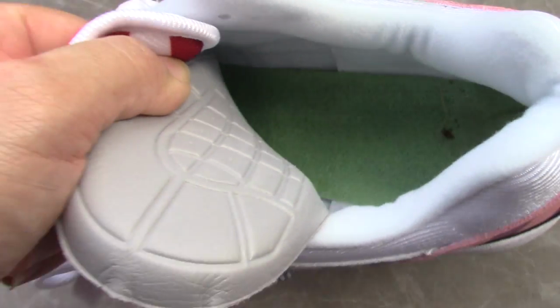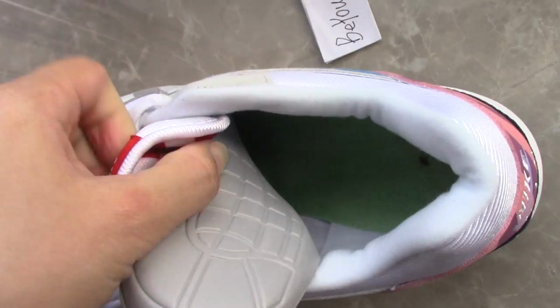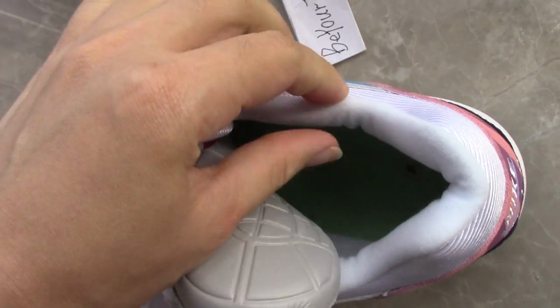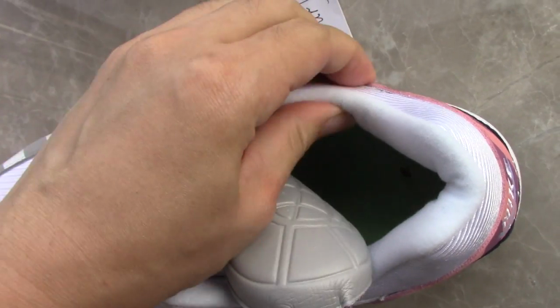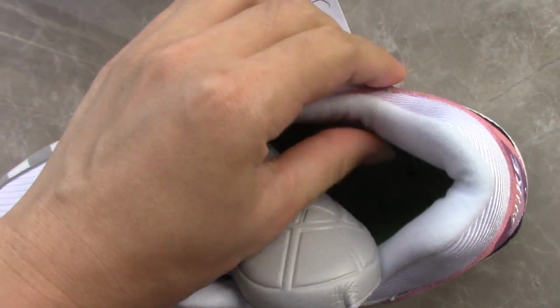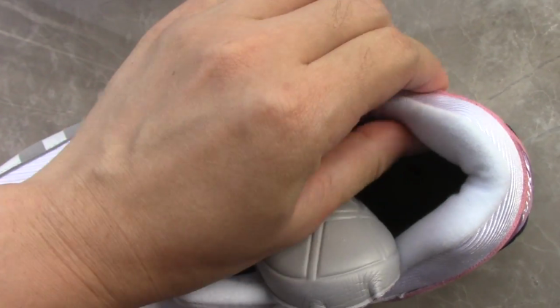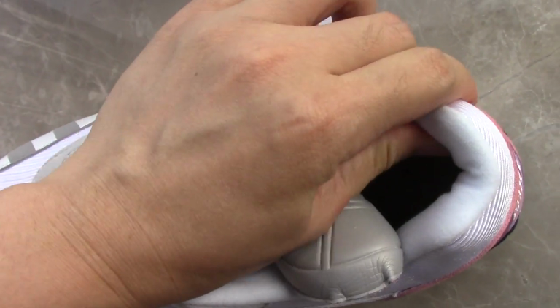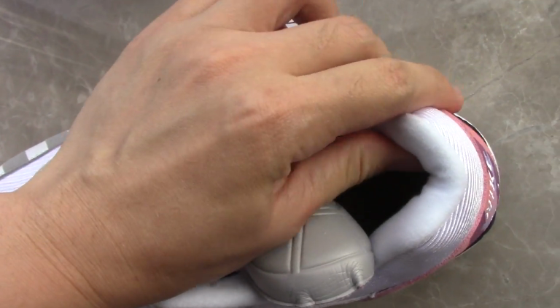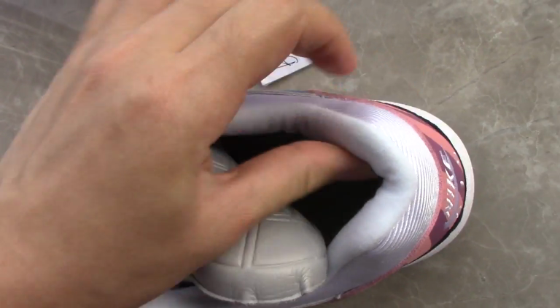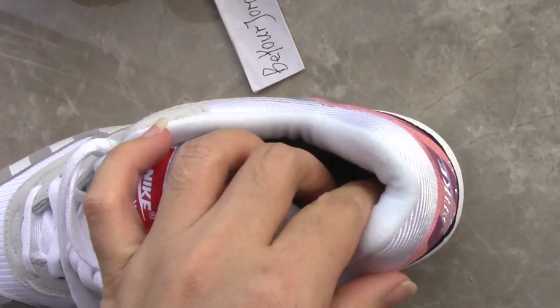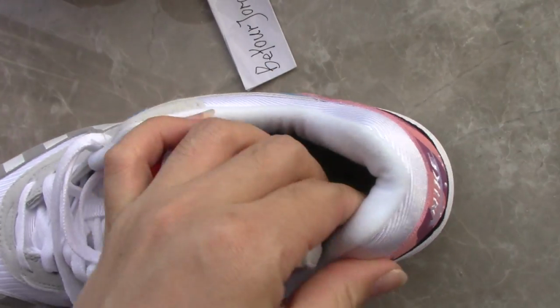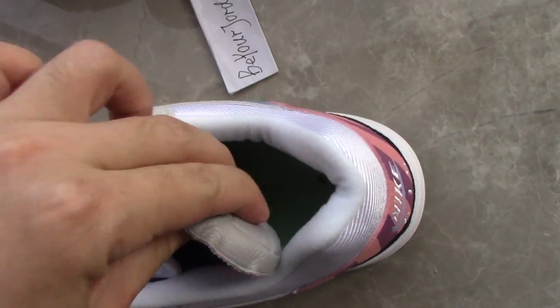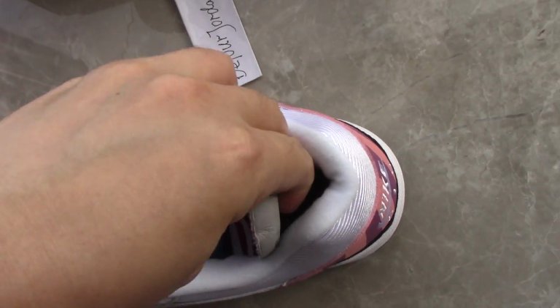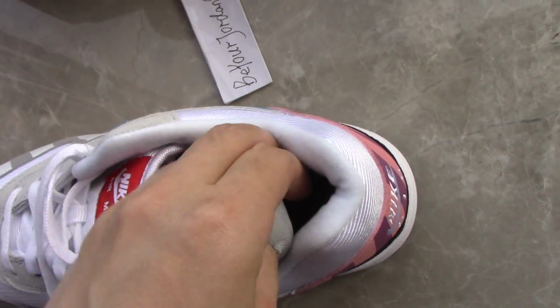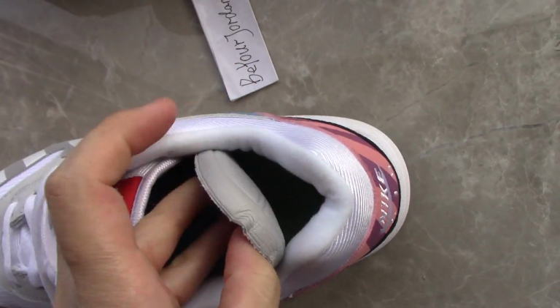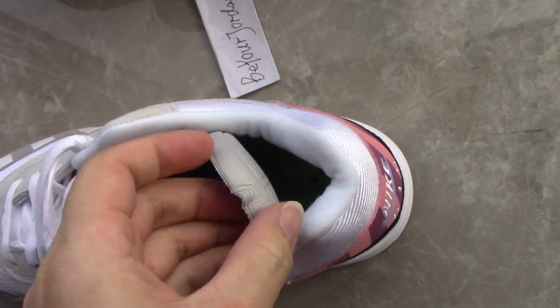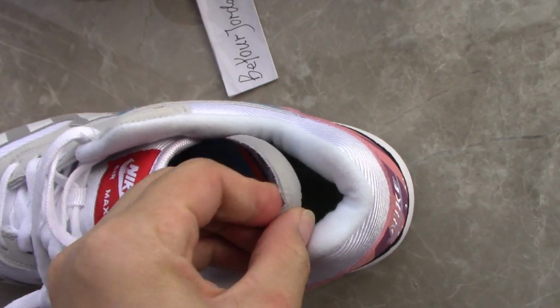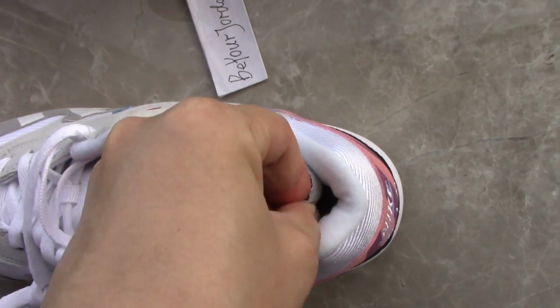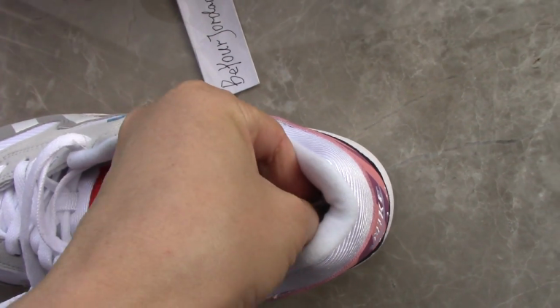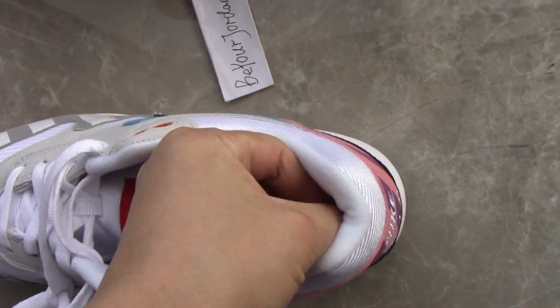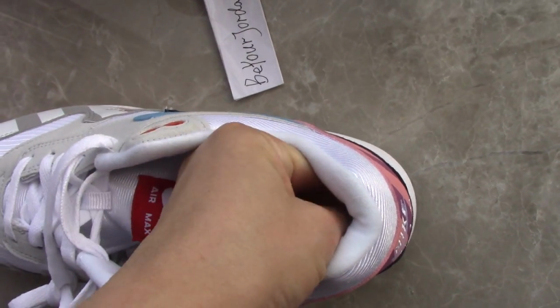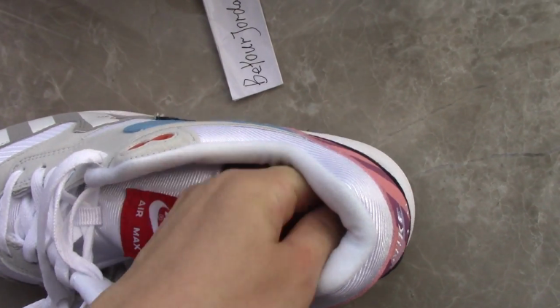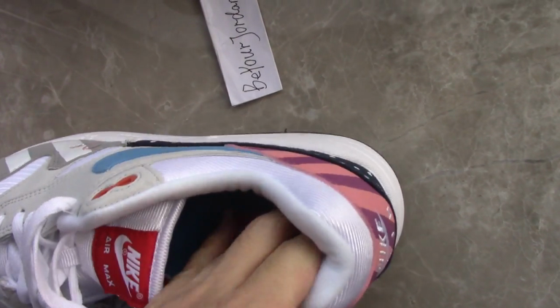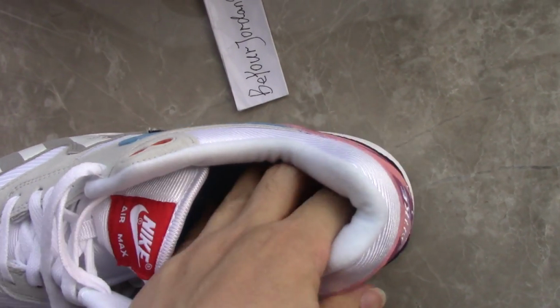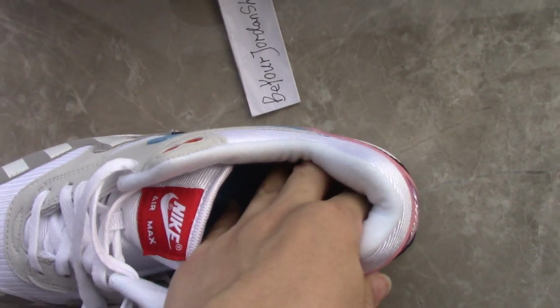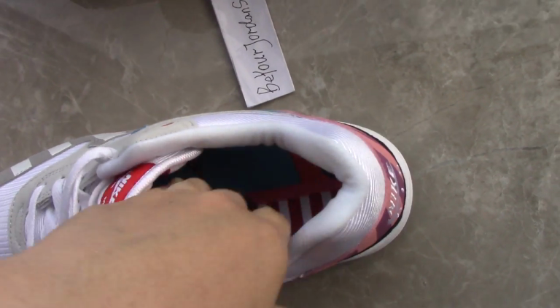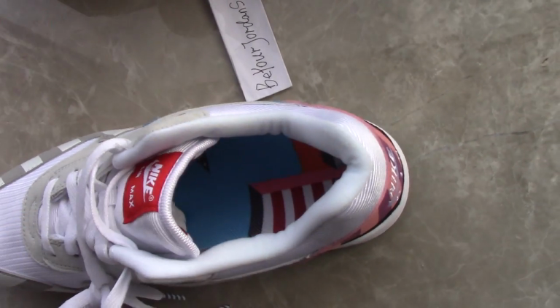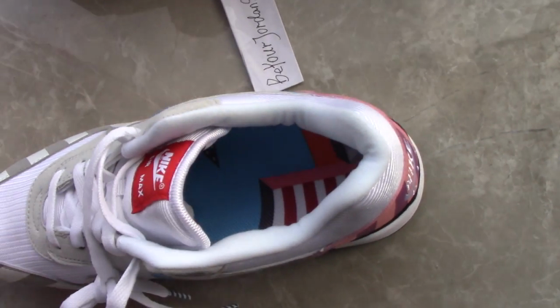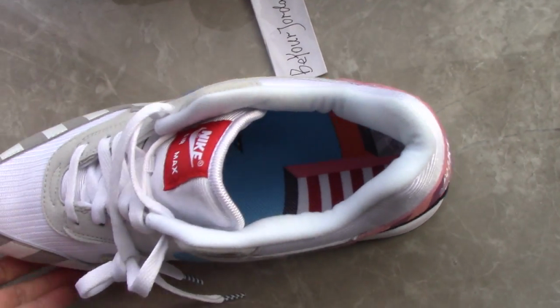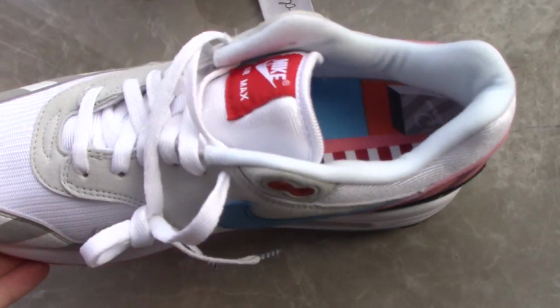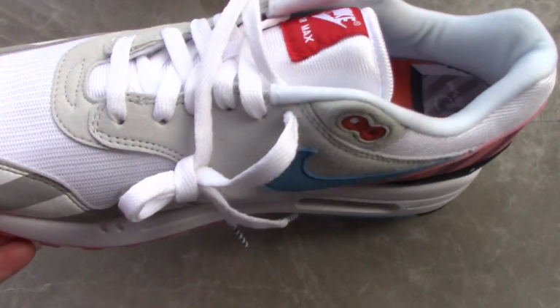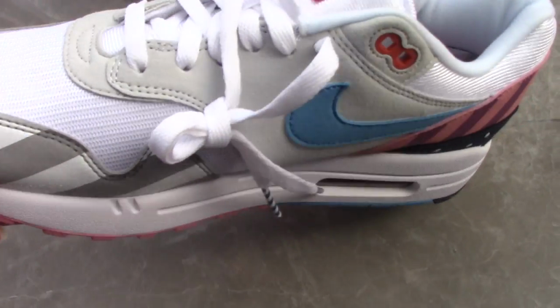The insole is also quite soft. I think this pair is also very easy for running and you can wear them really comfortably.